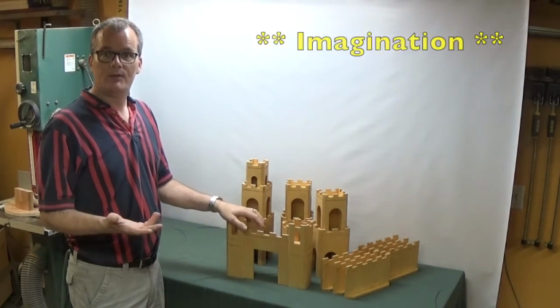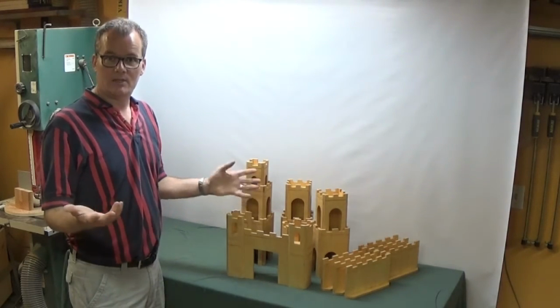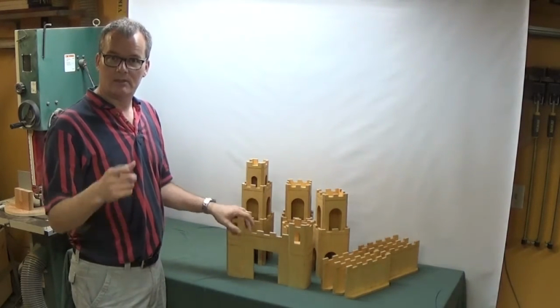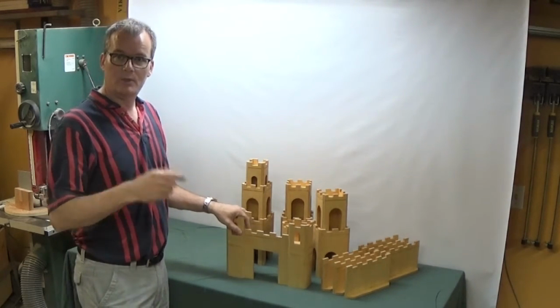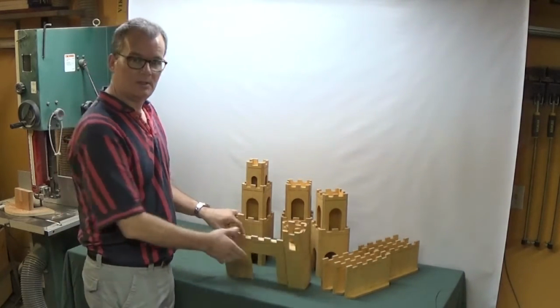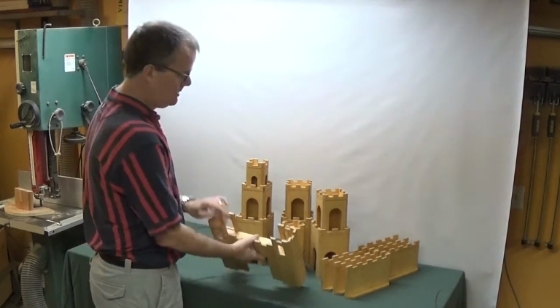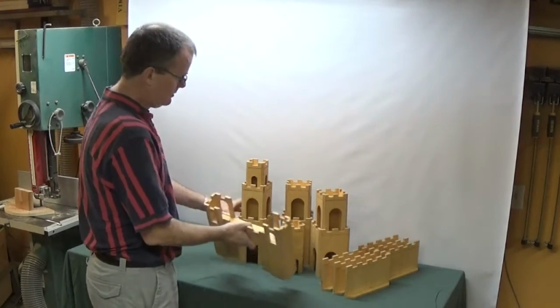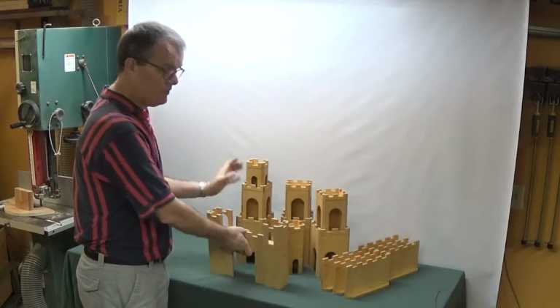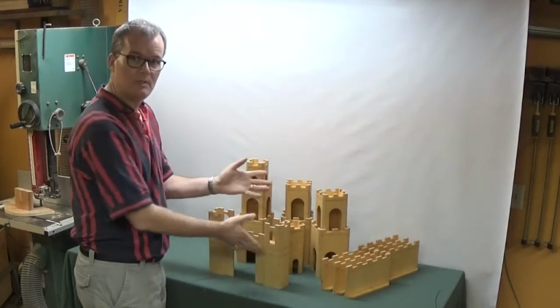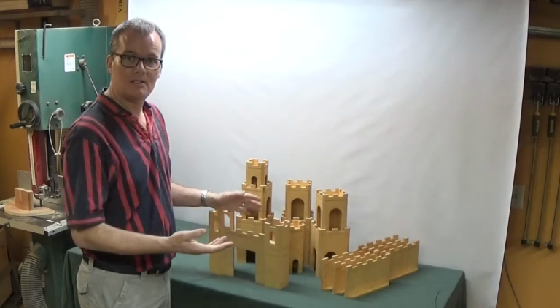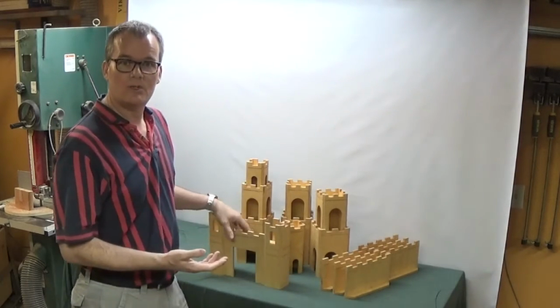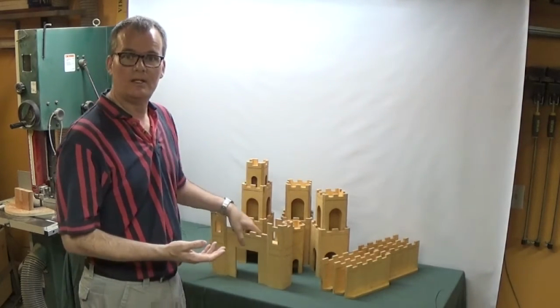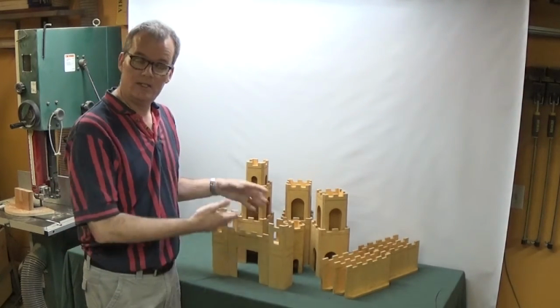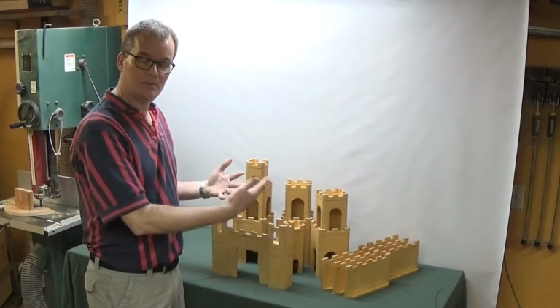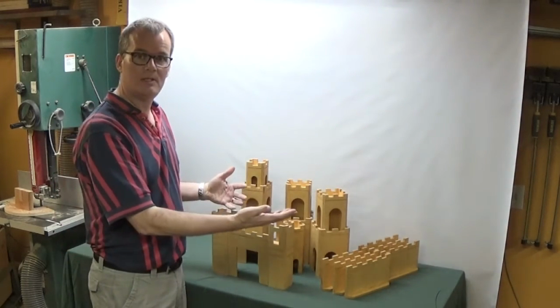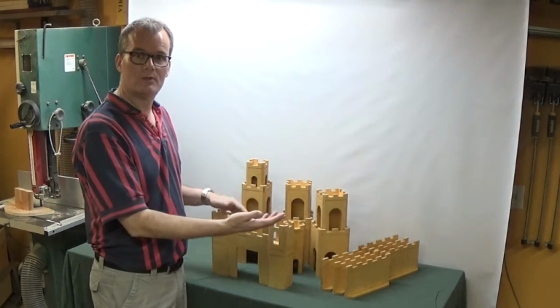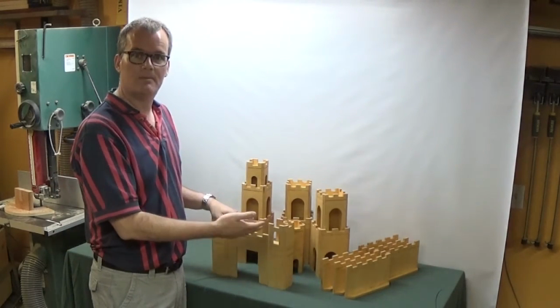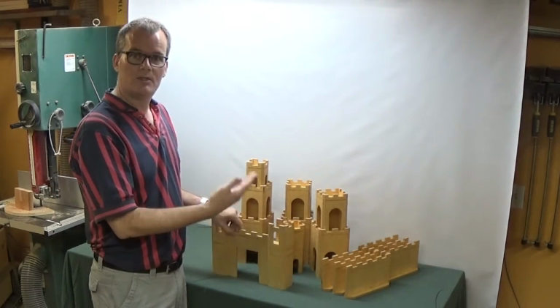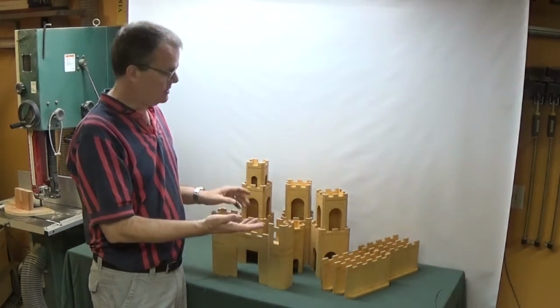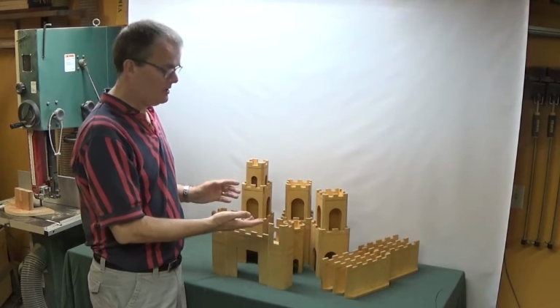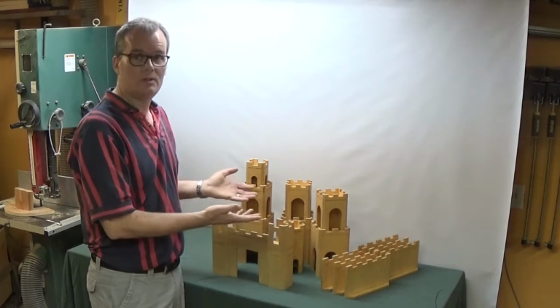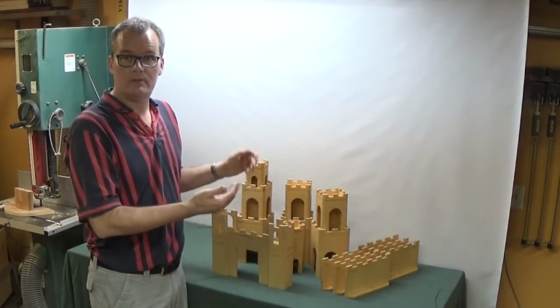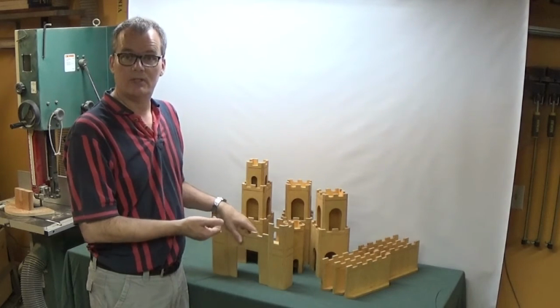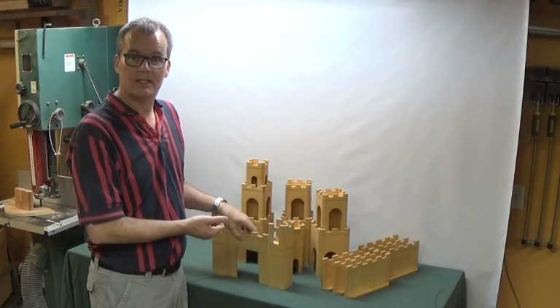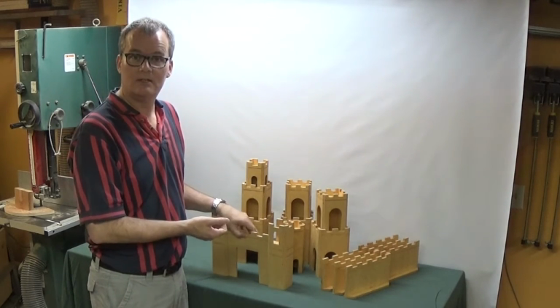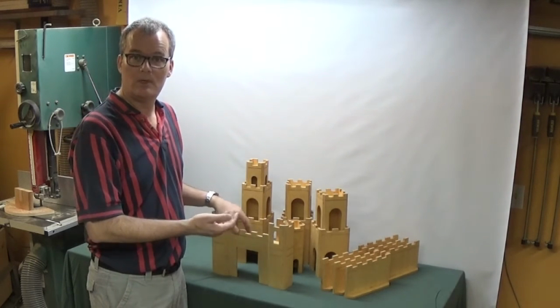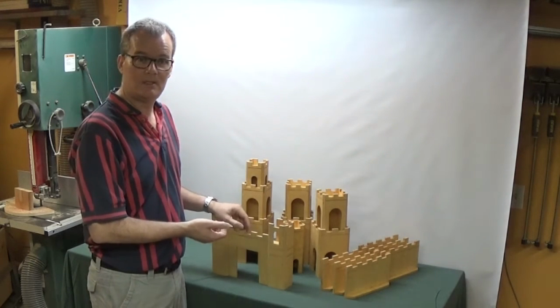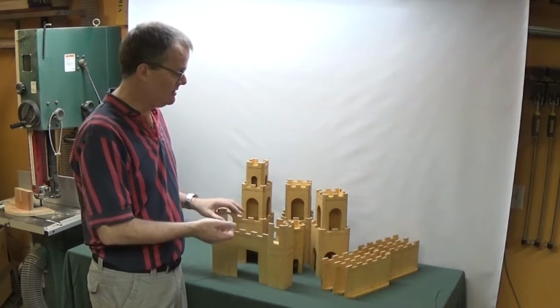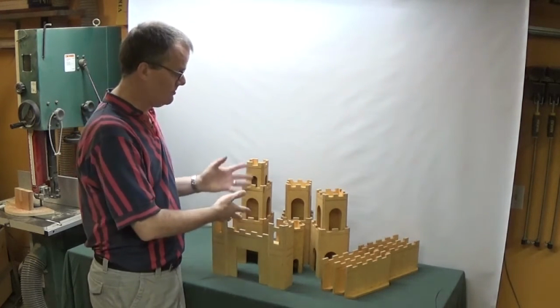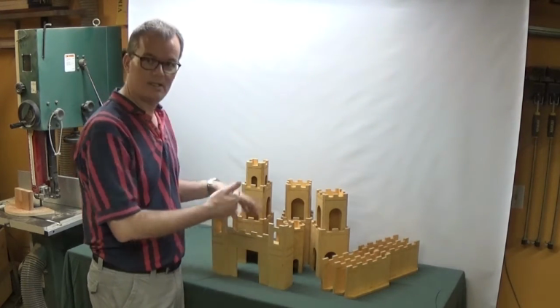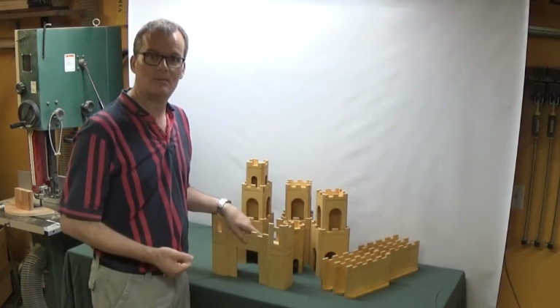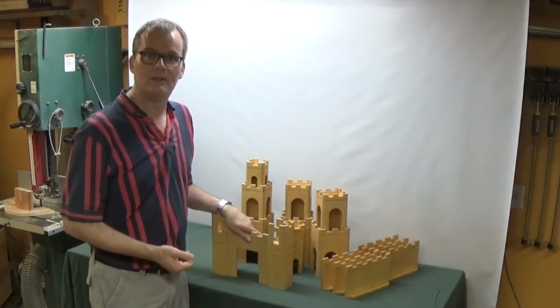Also, as a builder you can build as many or as few of these pieces as you want, and then you can build more pieces over time so the set can grow. If your kid really likes it, you can make some more pieces or design some new pieces.